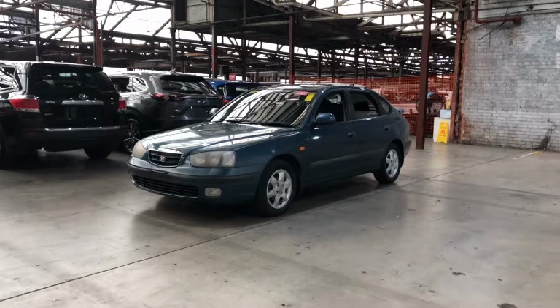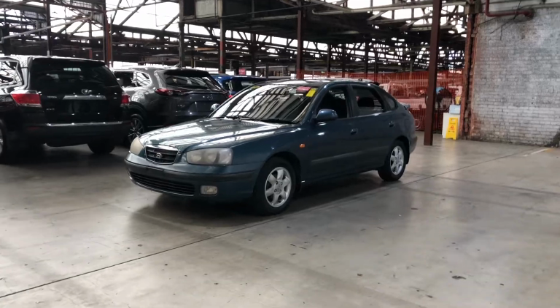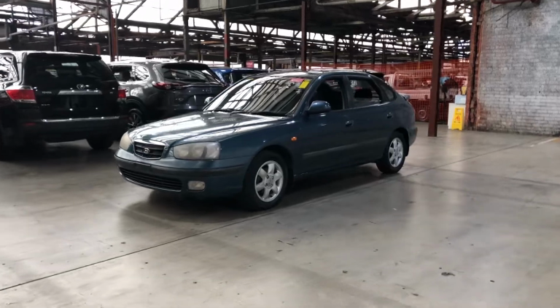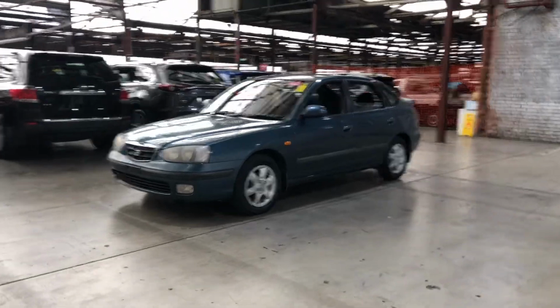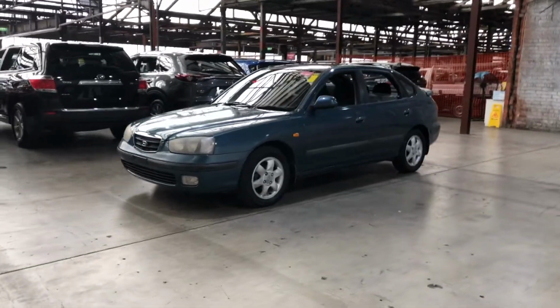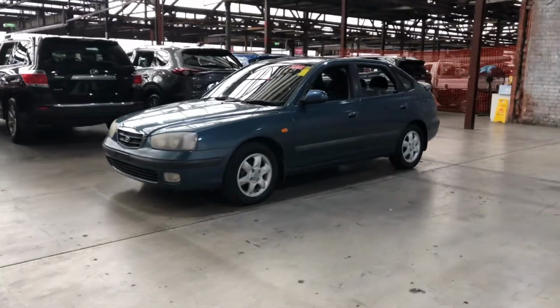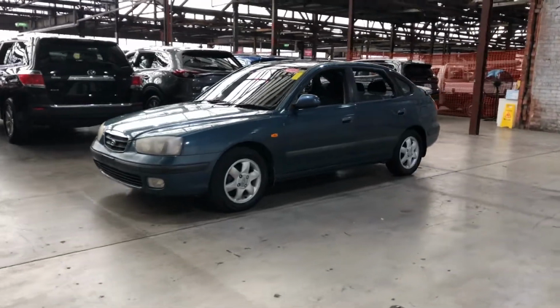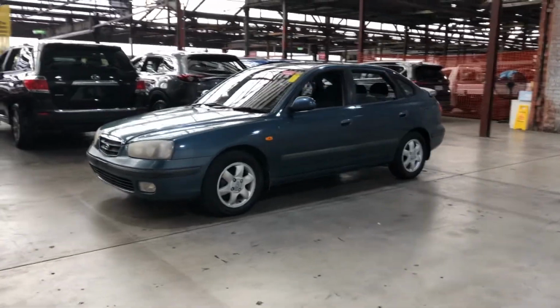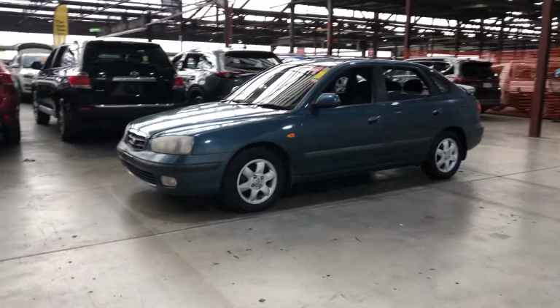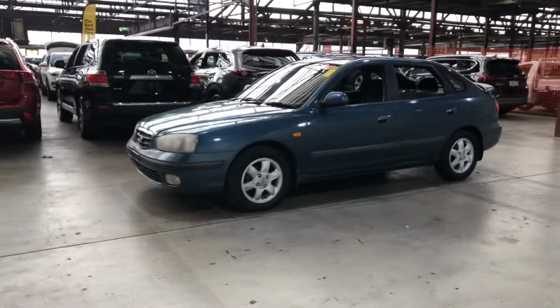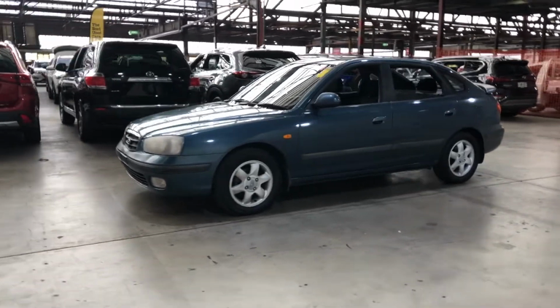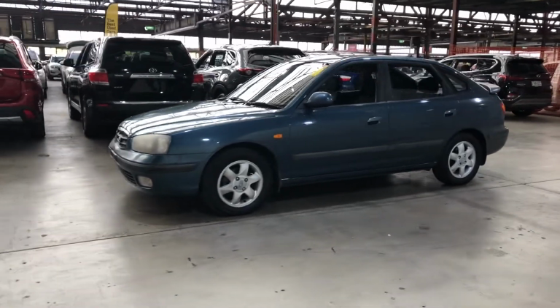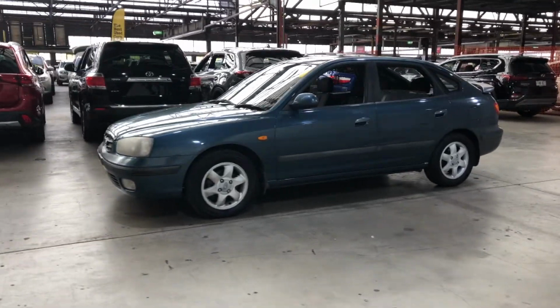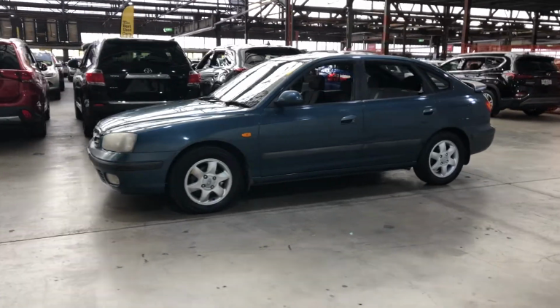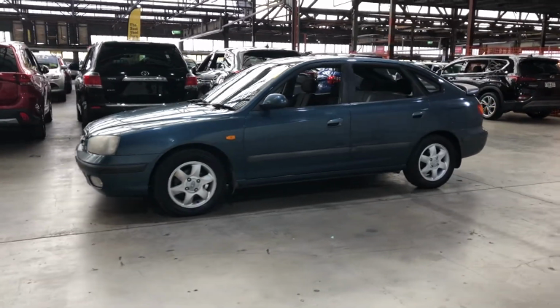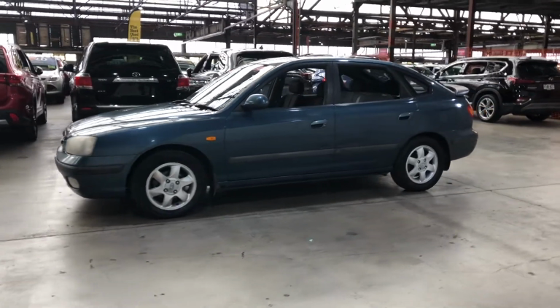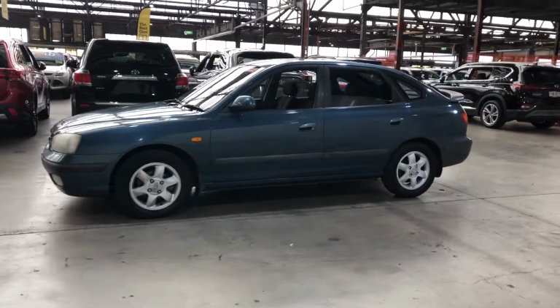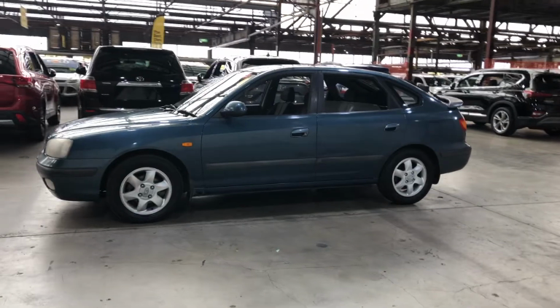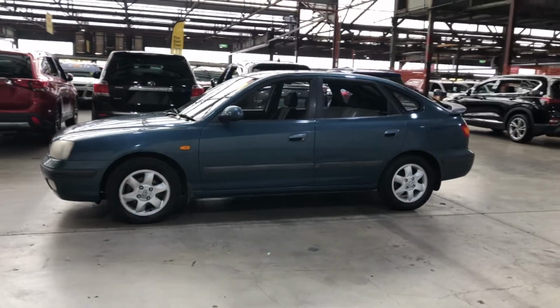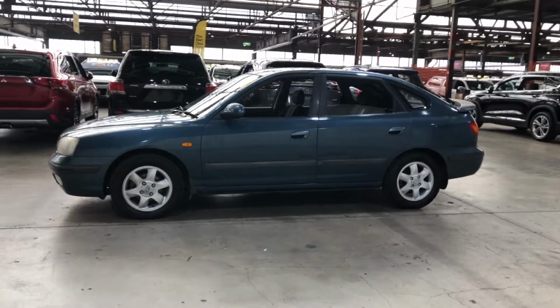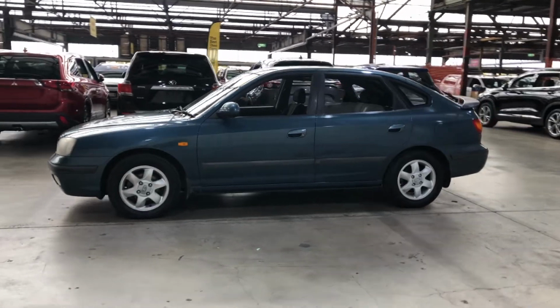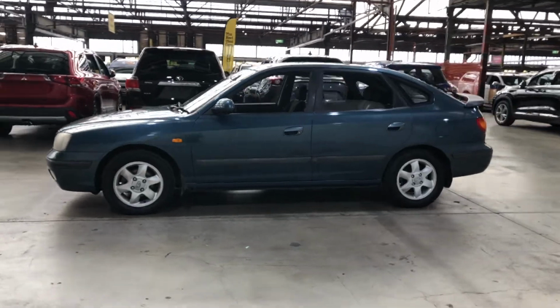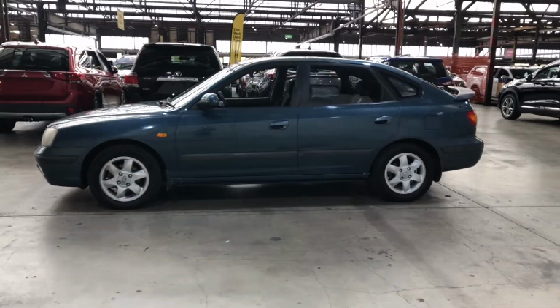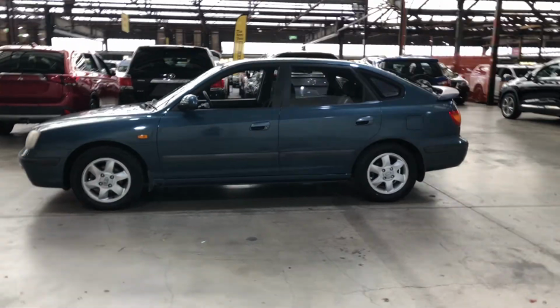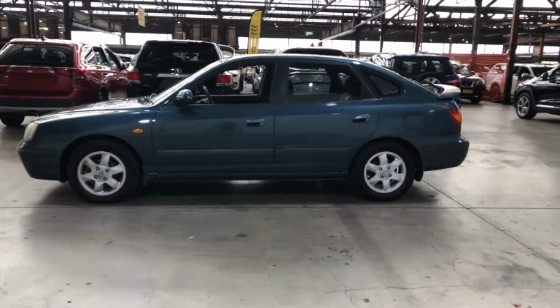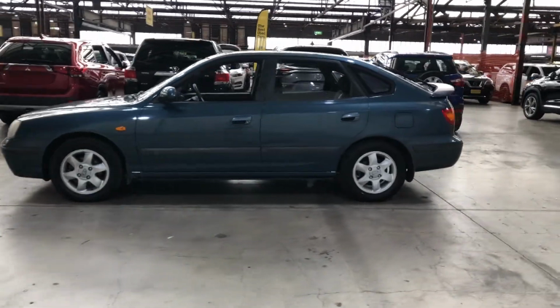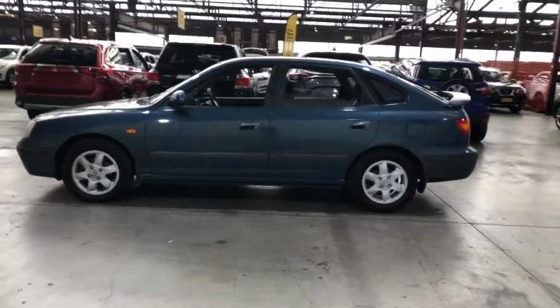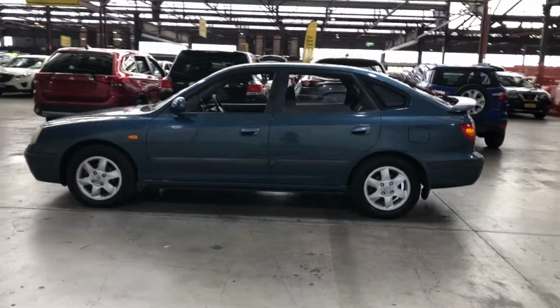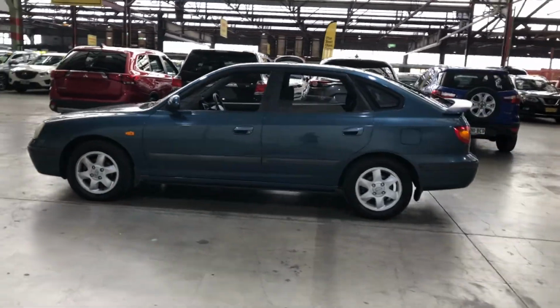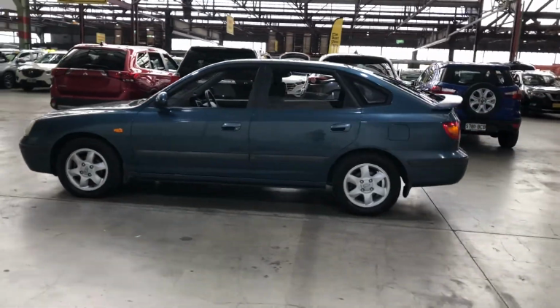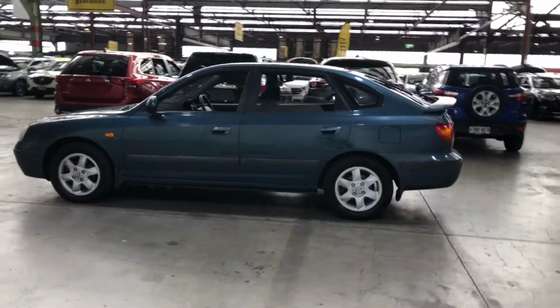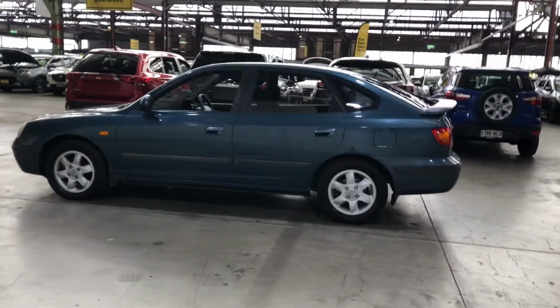Hi guys, thank you for your inquiry on our 2002 Hyundai Elantra. This Elantra is powered by a 2-litre 4-cylinder engine with a fuel efficiency of just 8 litres per 100km.